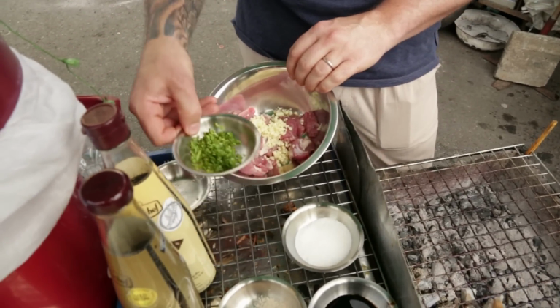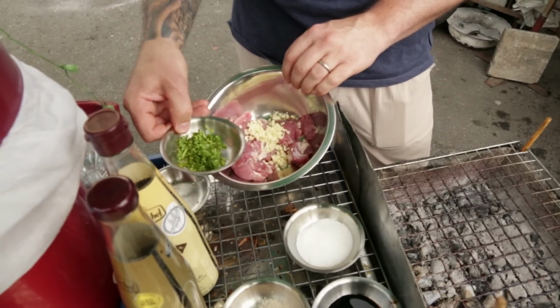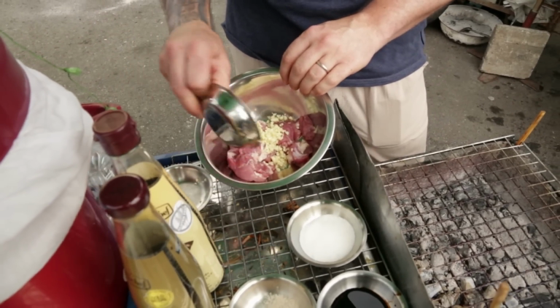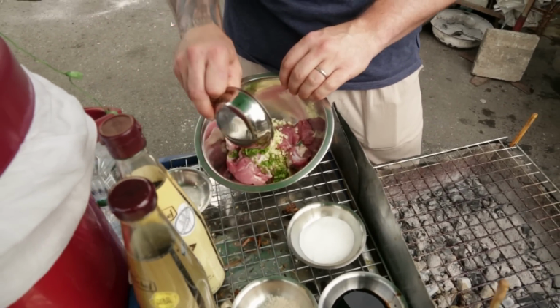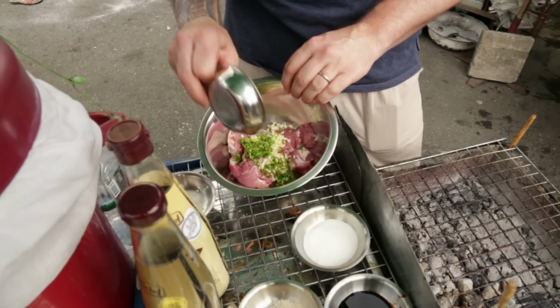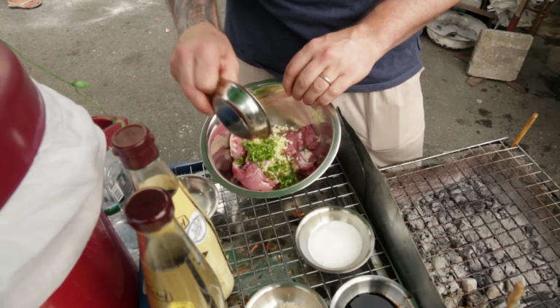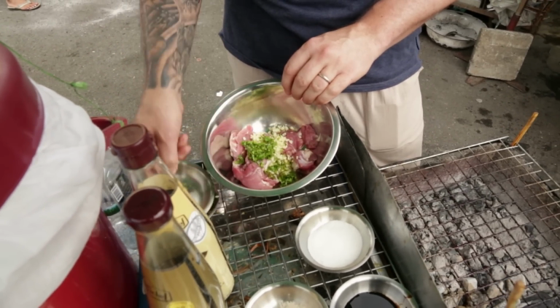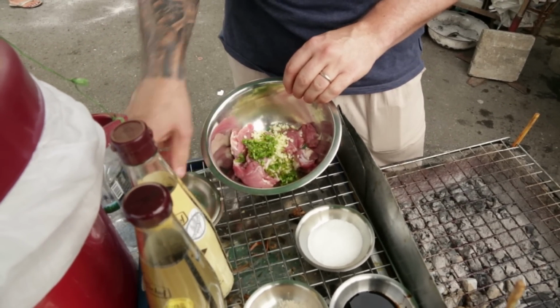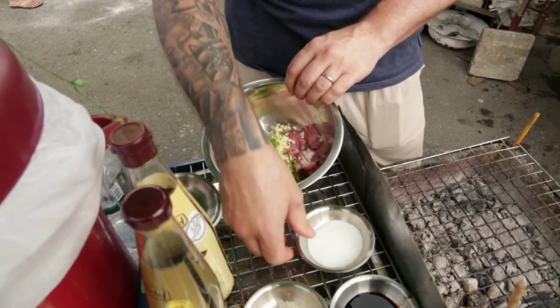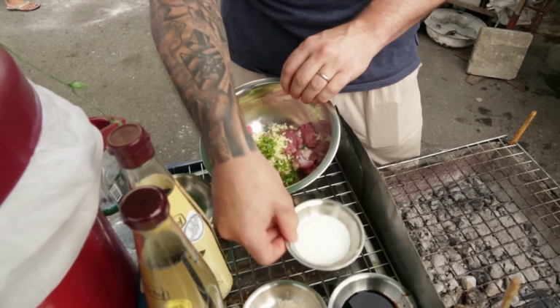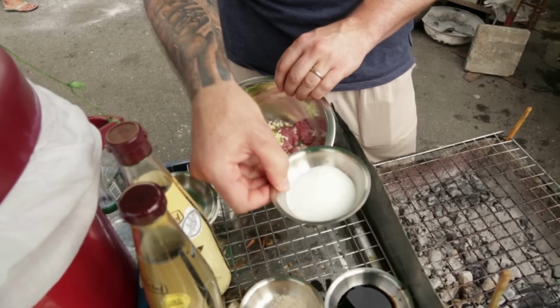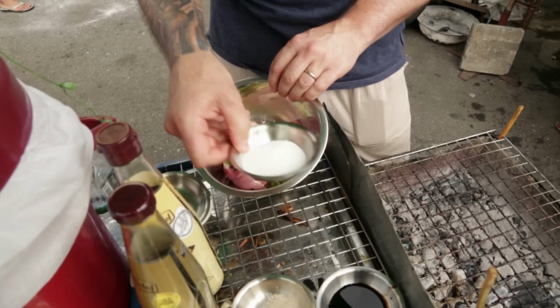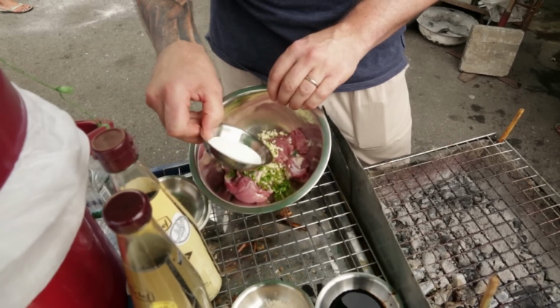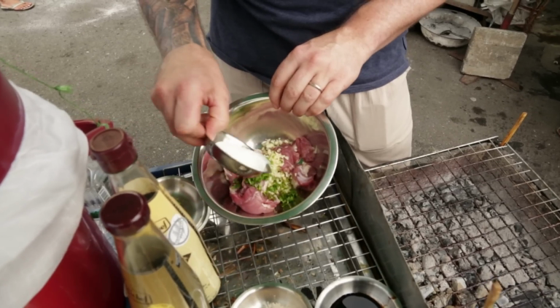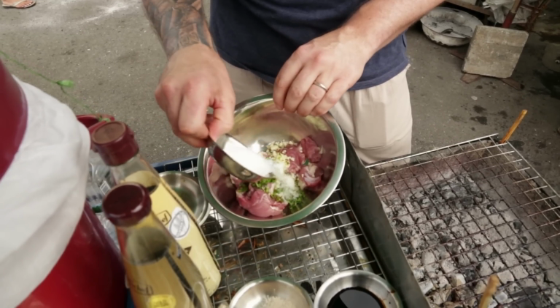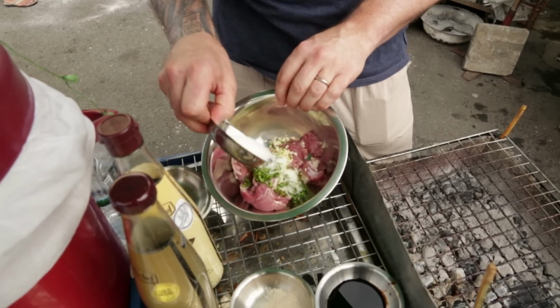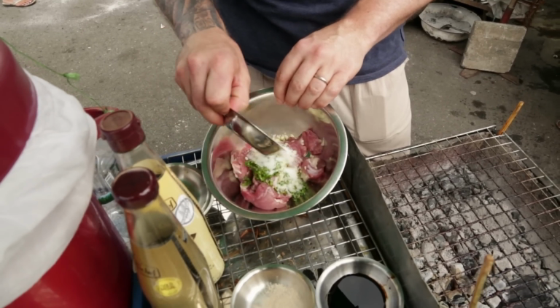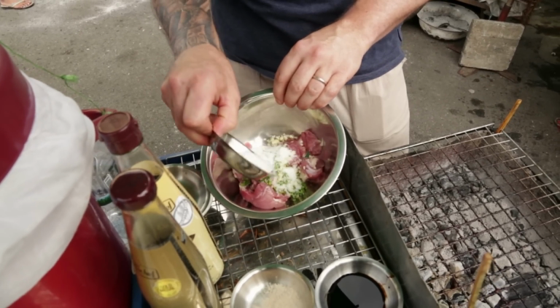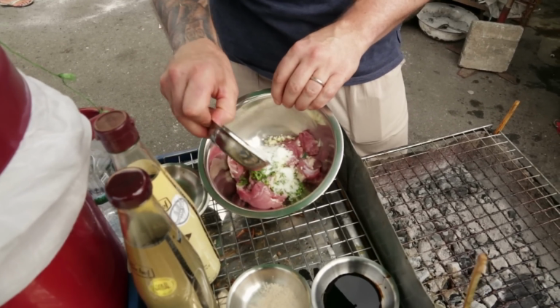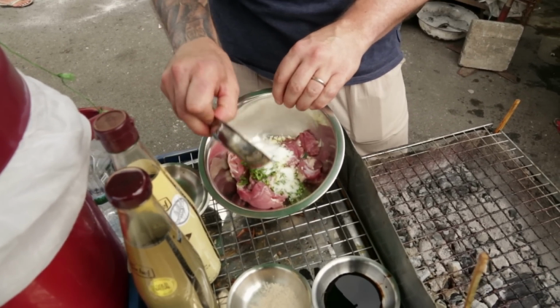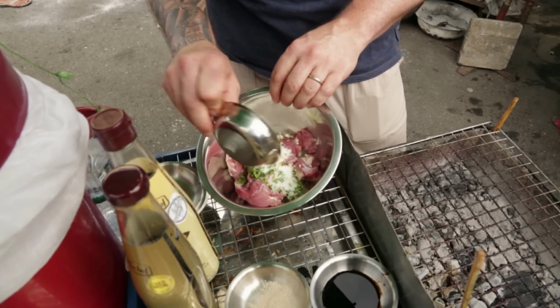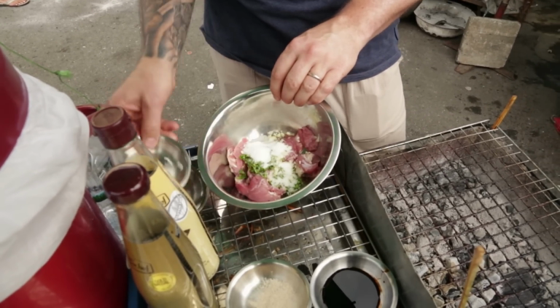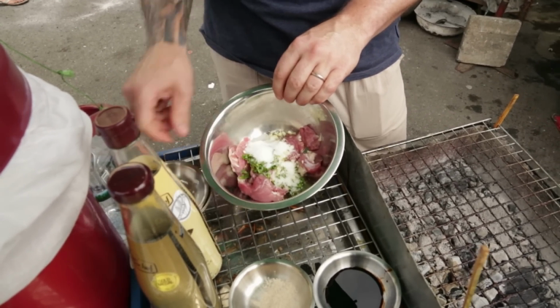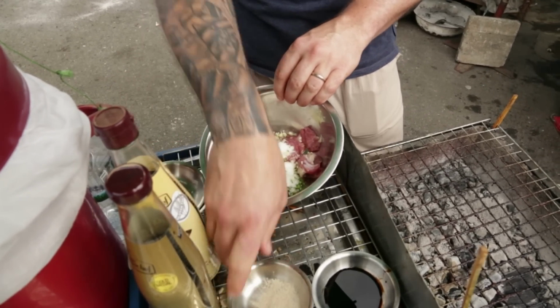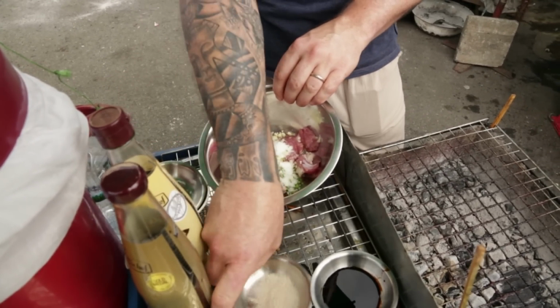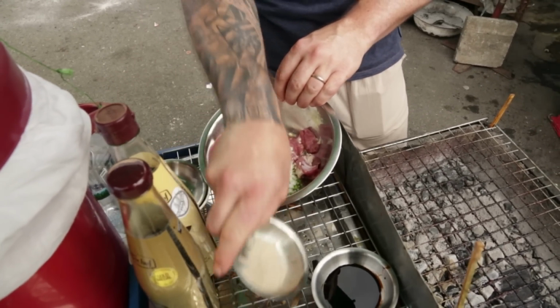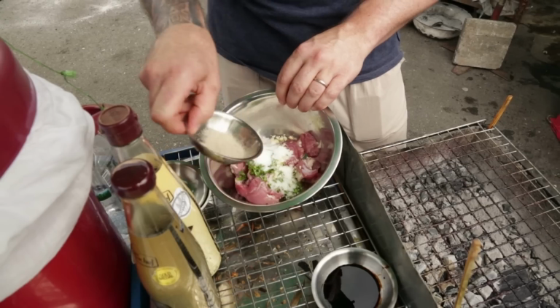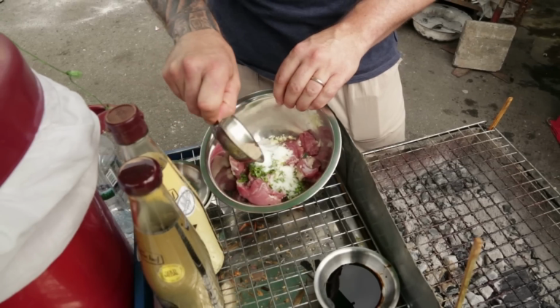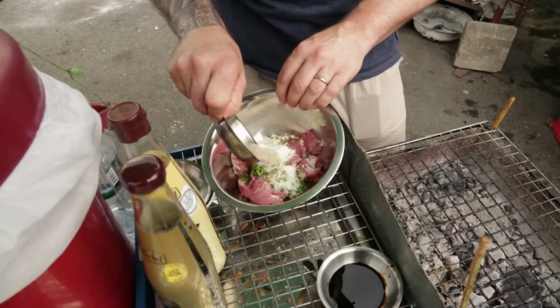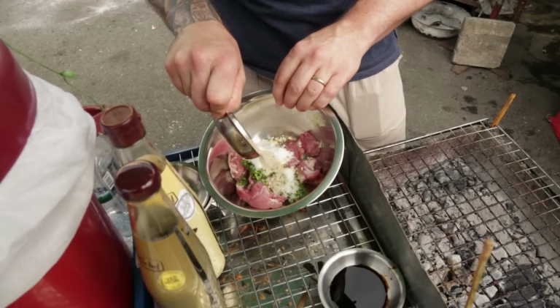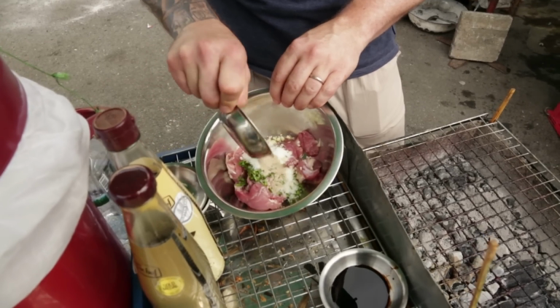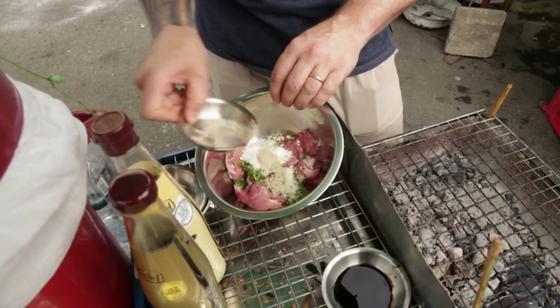About a tablespoon of crushed coriander root. One tablespoon of sugar — just white sugar. You could use brown sugar or you could use palm sugar. Some black pepper, about half a tablespoon. Very simple.